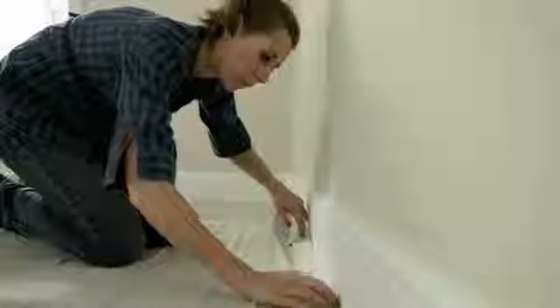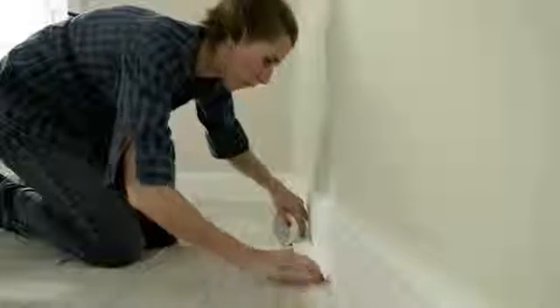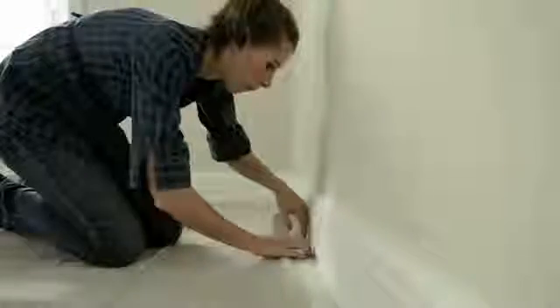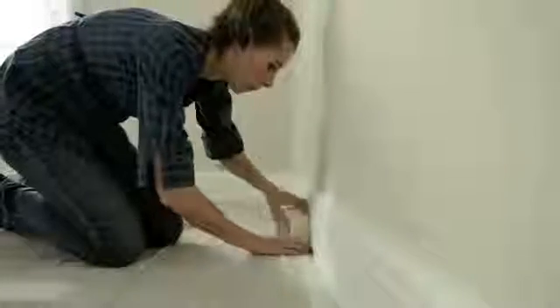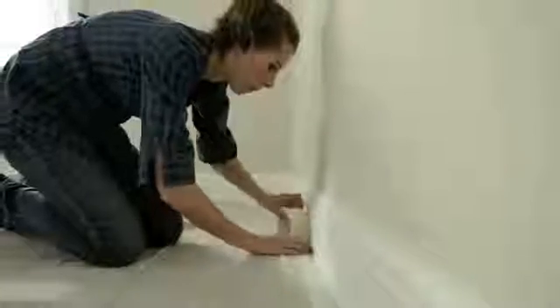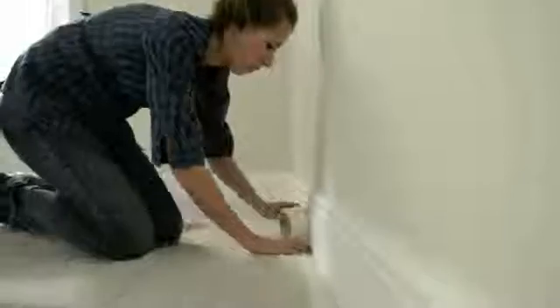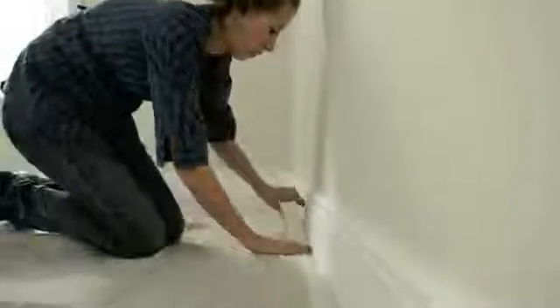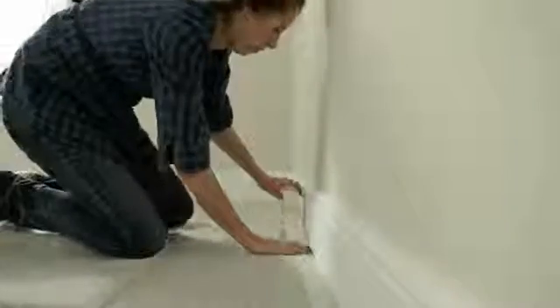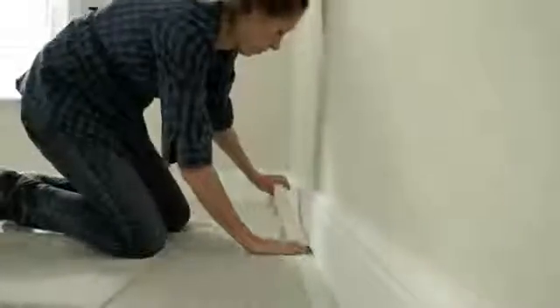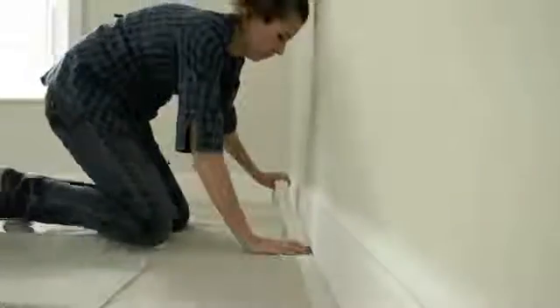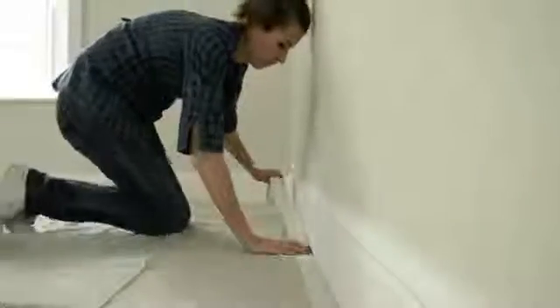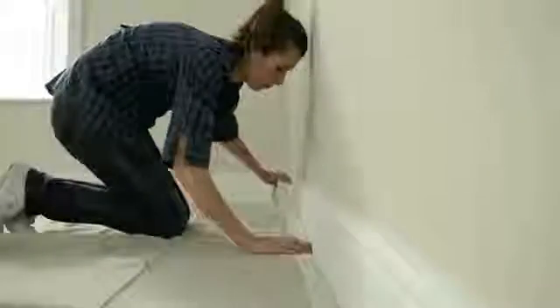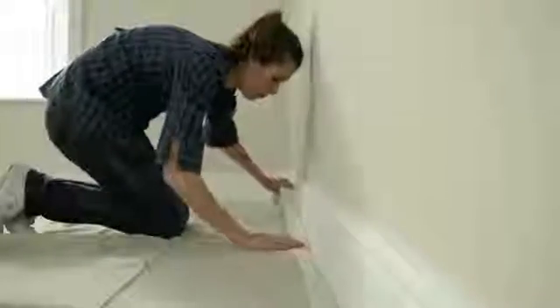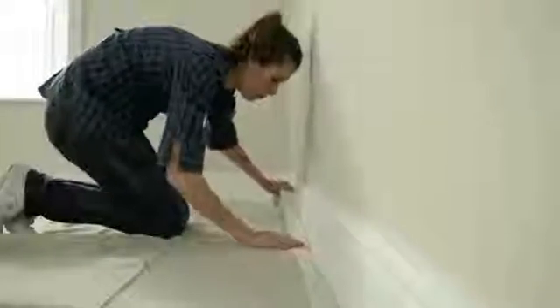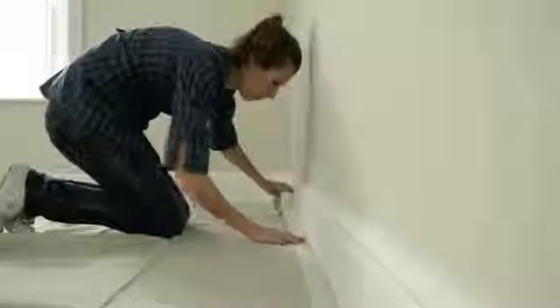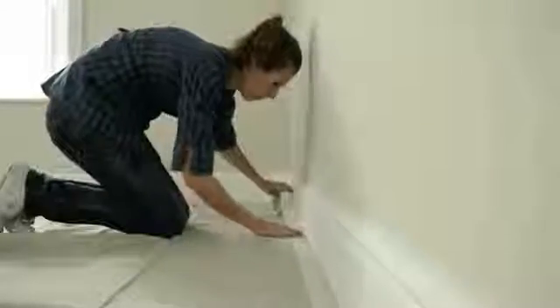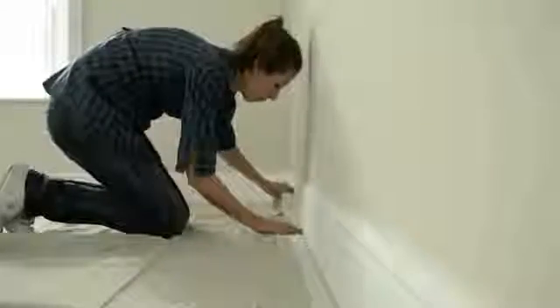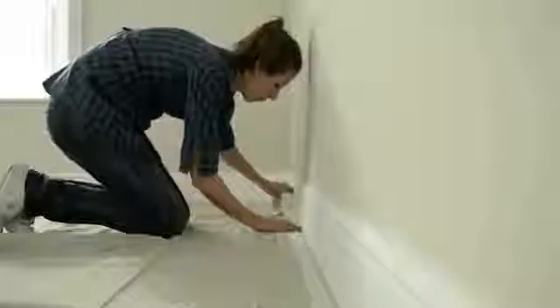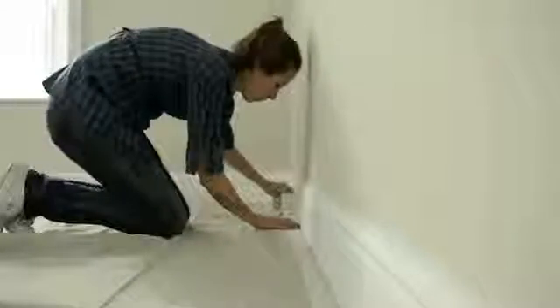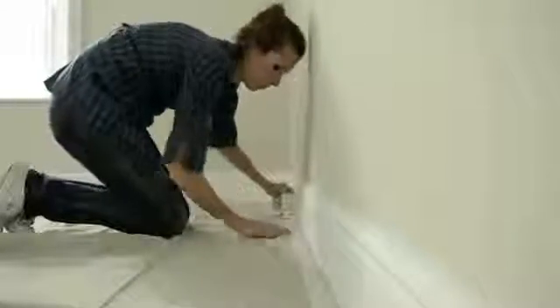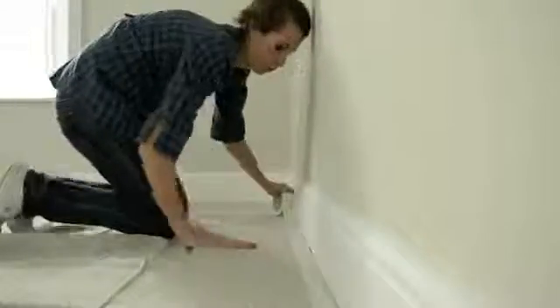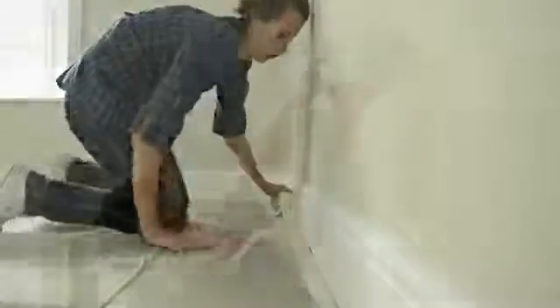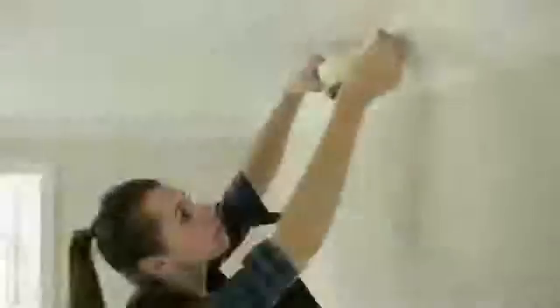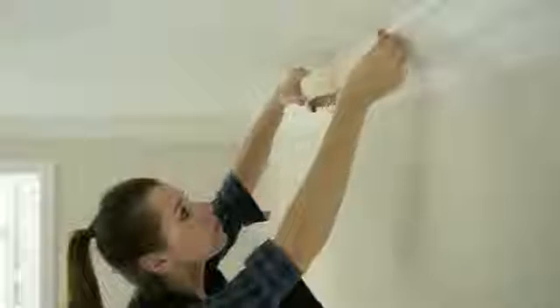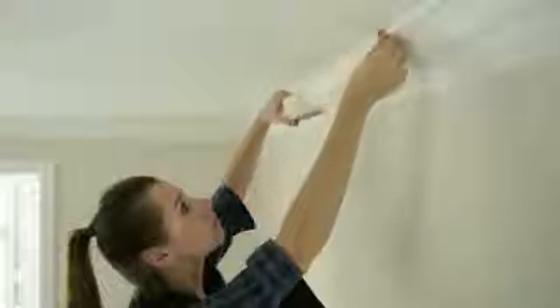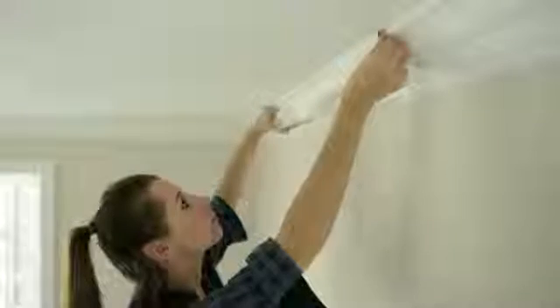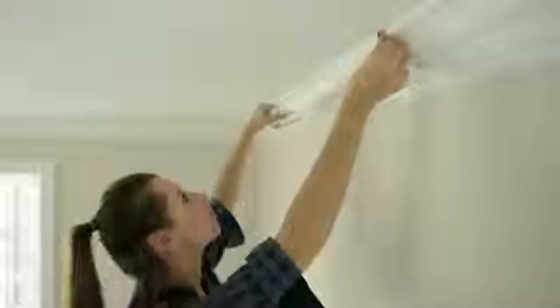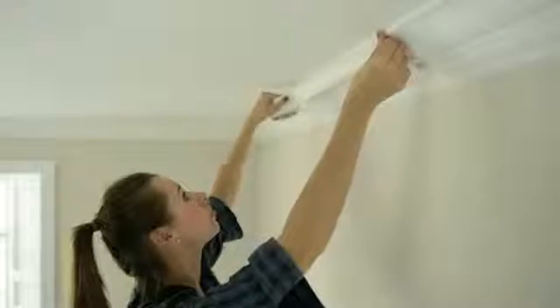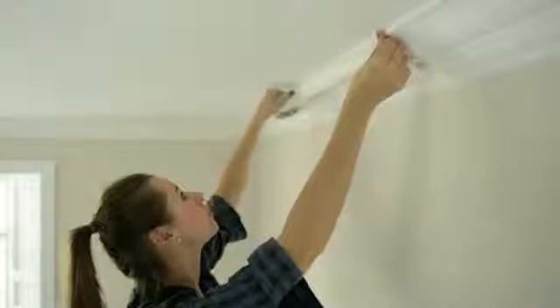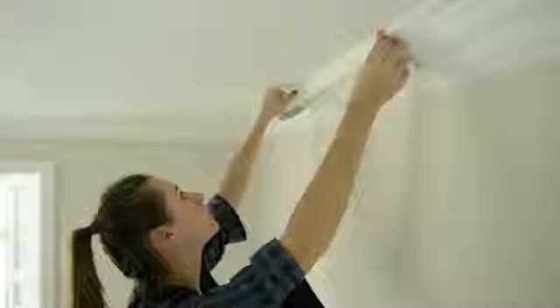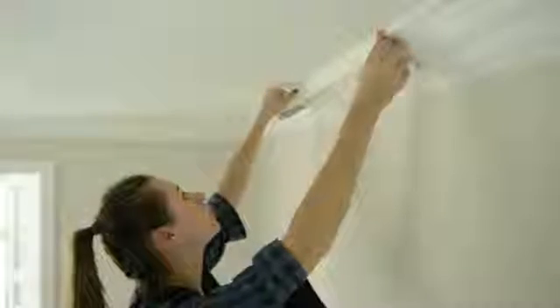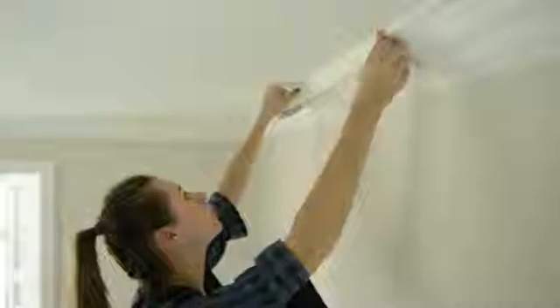First, make sure you protect your flooring from any splashes by using dust sheets. Mask around the edges of the ceiling to ensure a perfect finish.